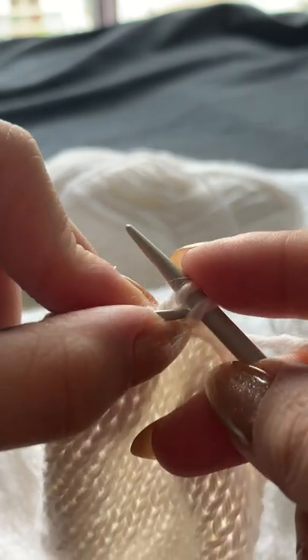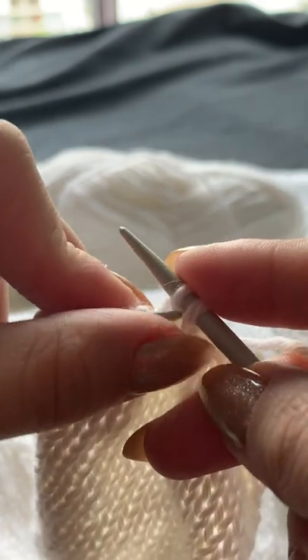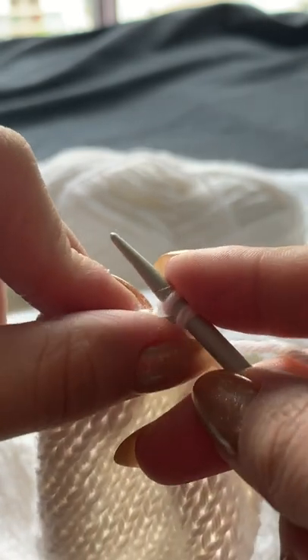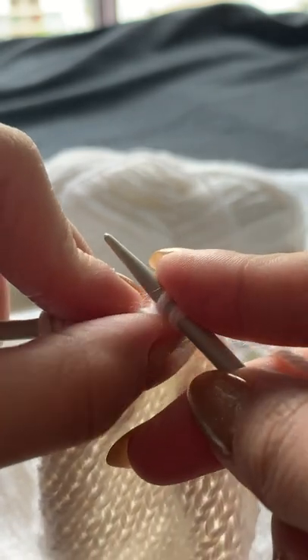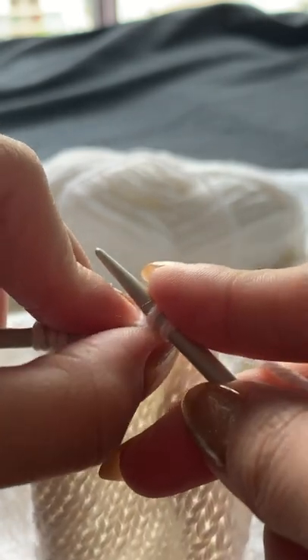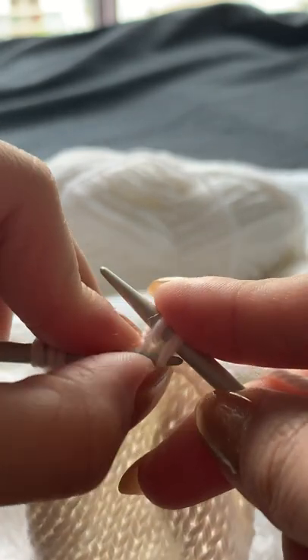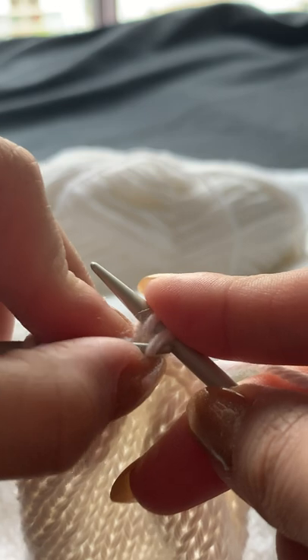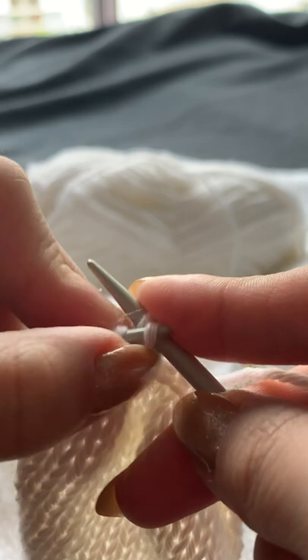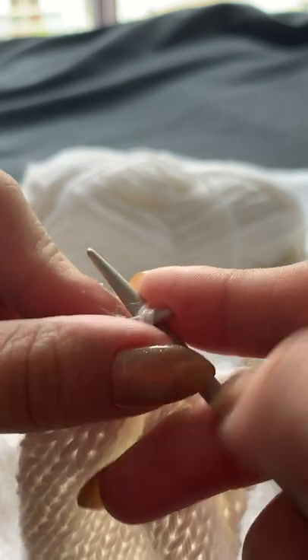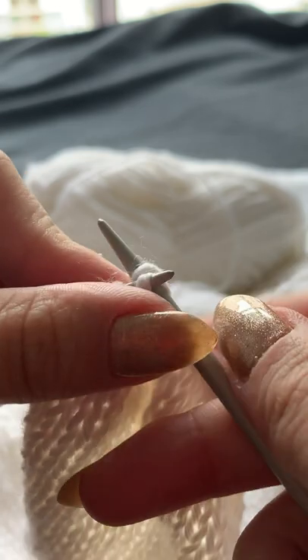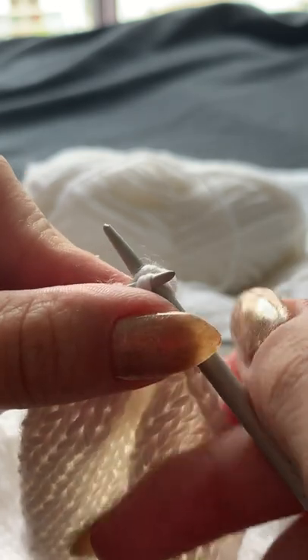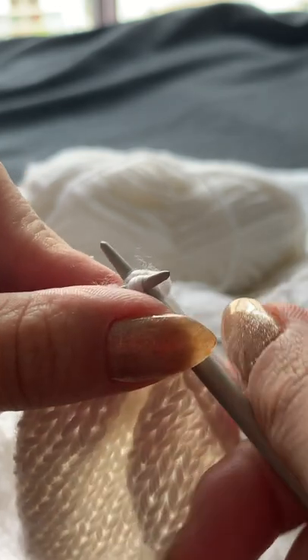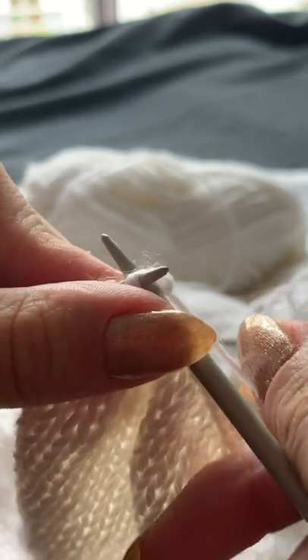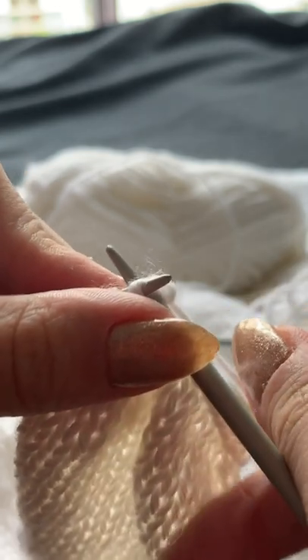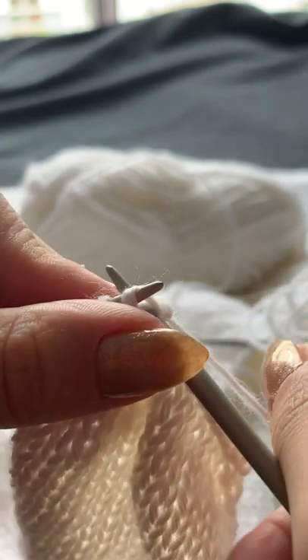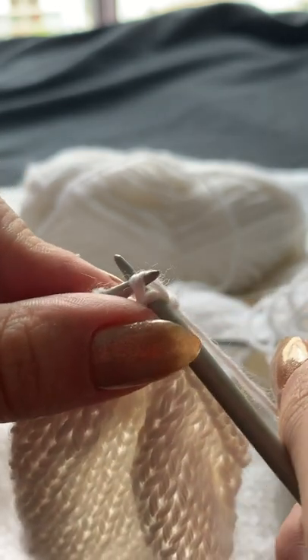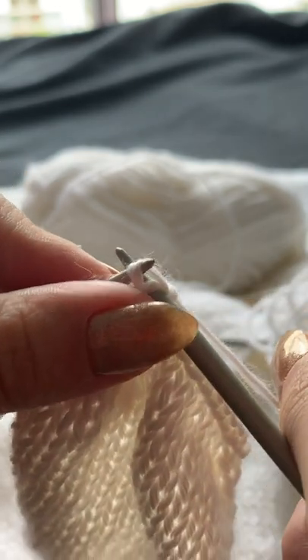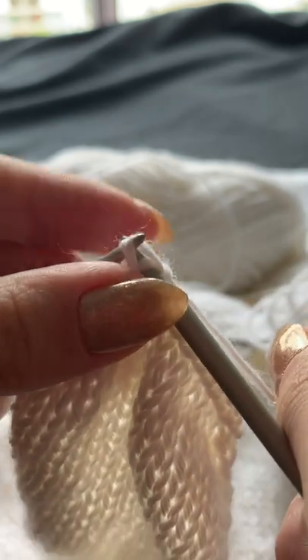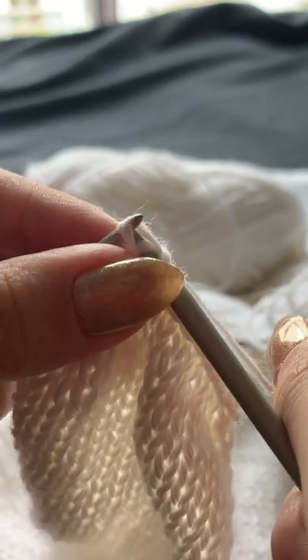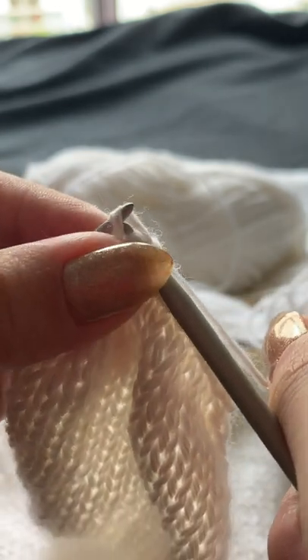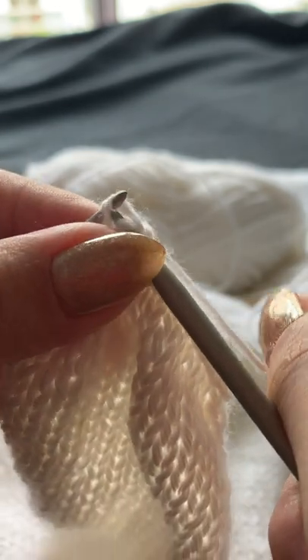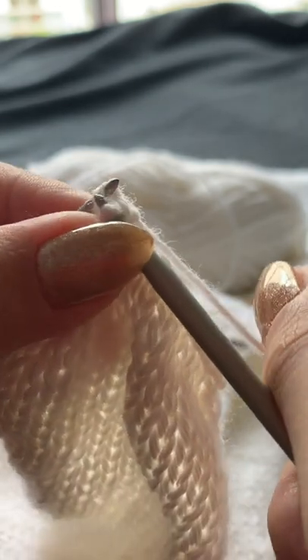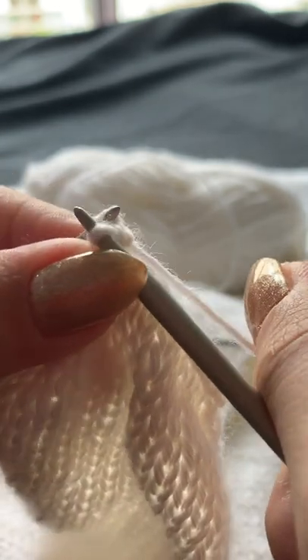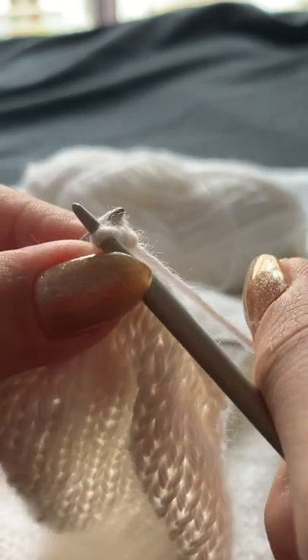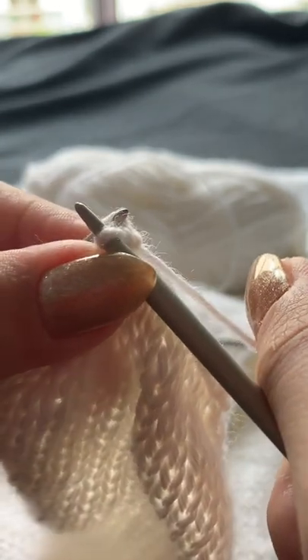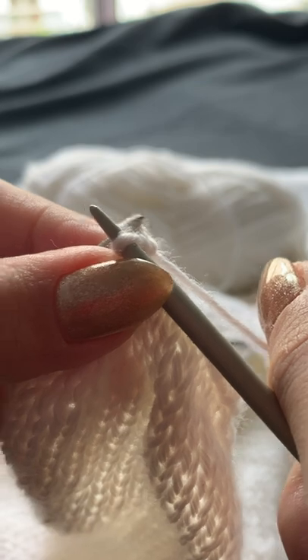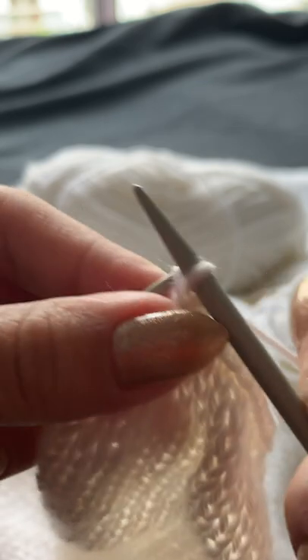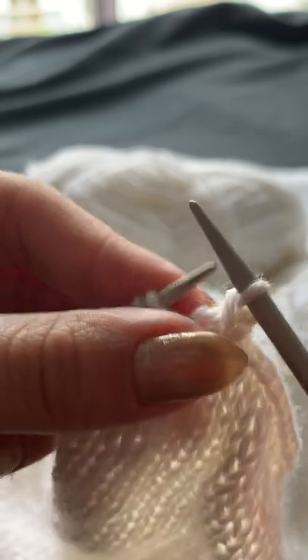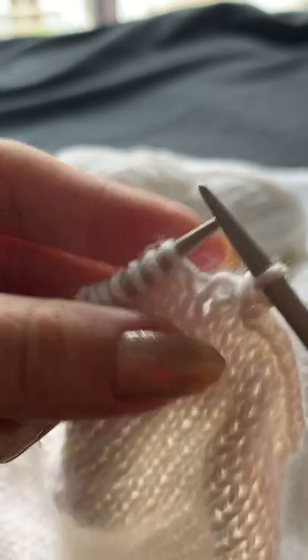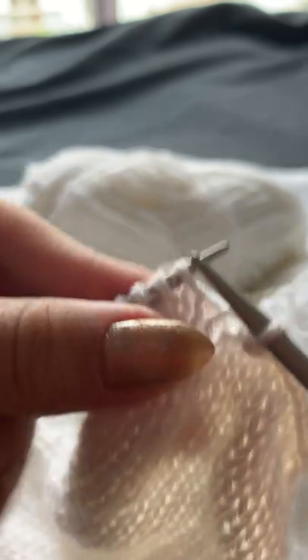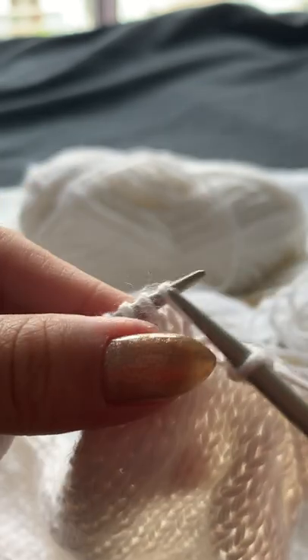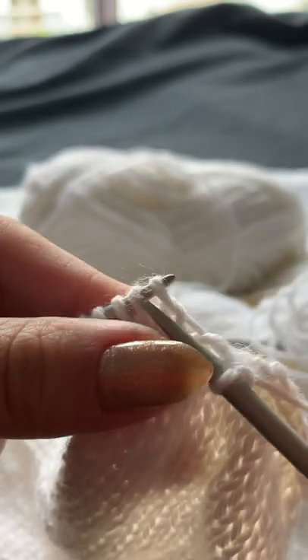Once the two stitches are on the needle, I'm going to bring the outer right stitch over the inner left stitch using my left hand needle and drop it off. Now I've casted off one stitch.